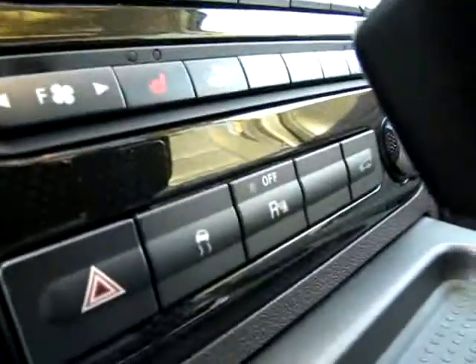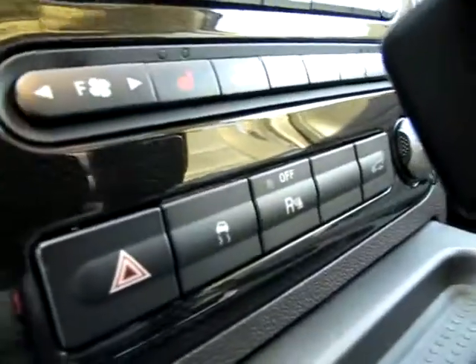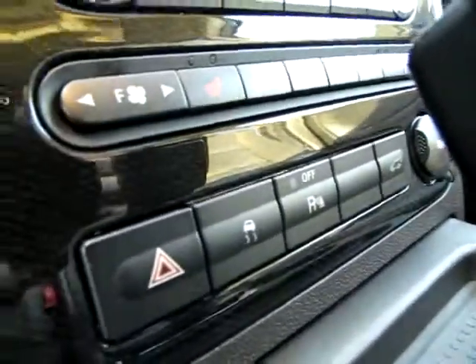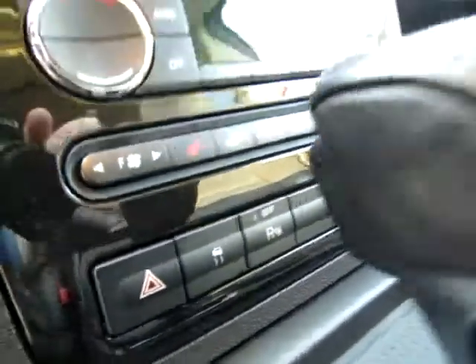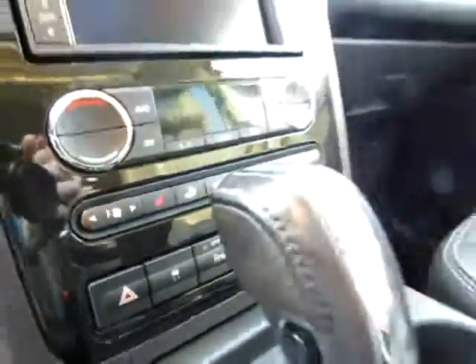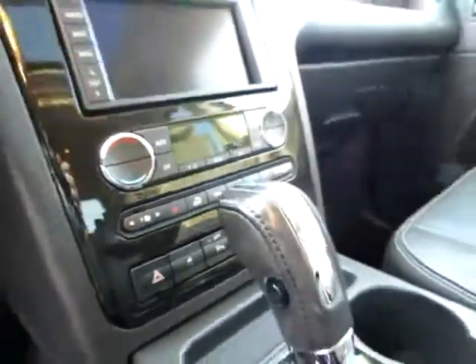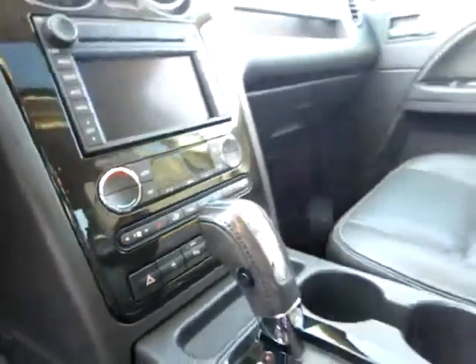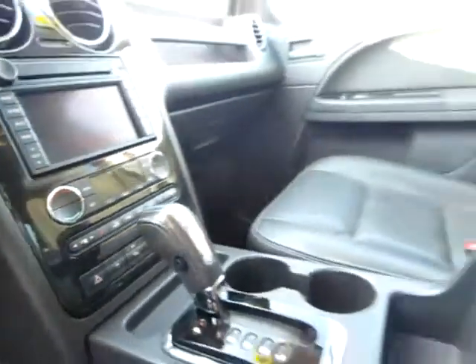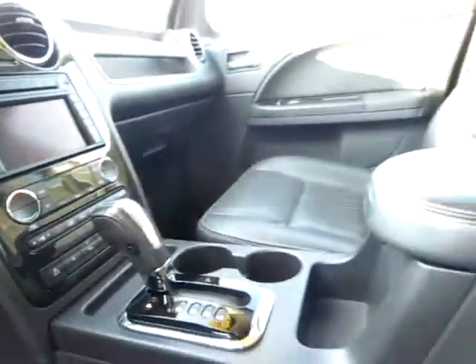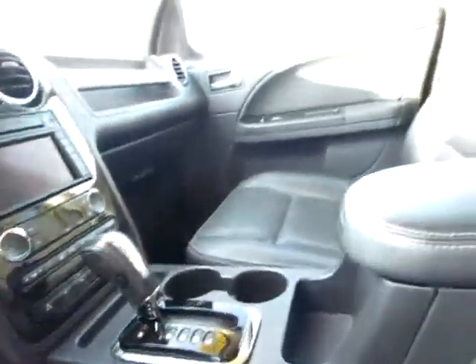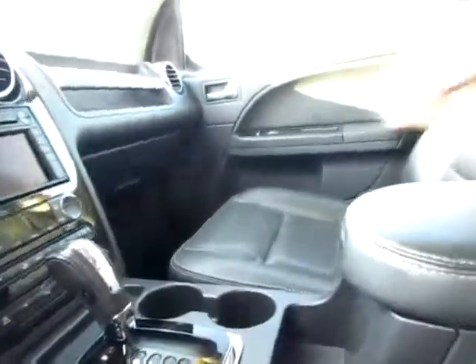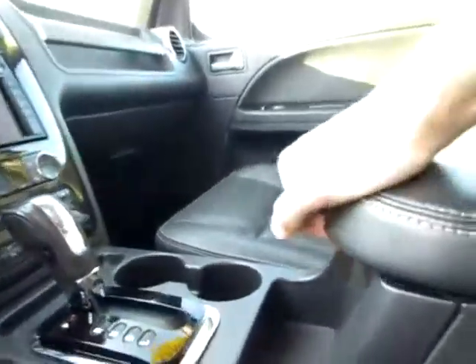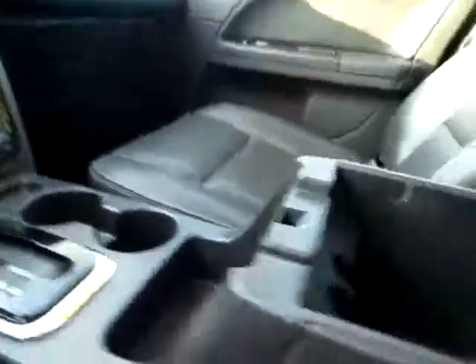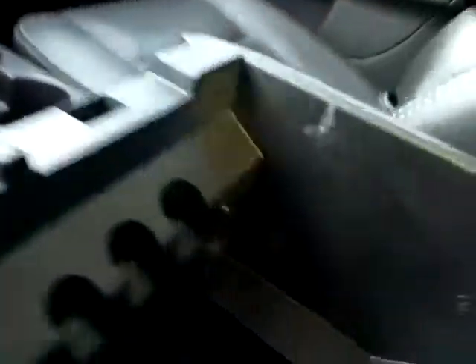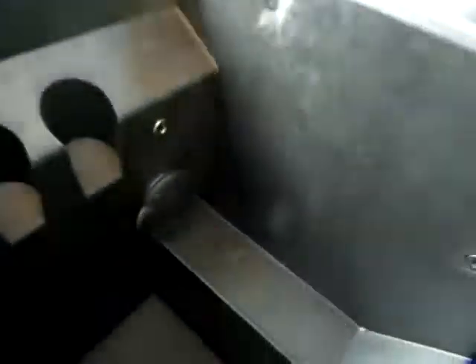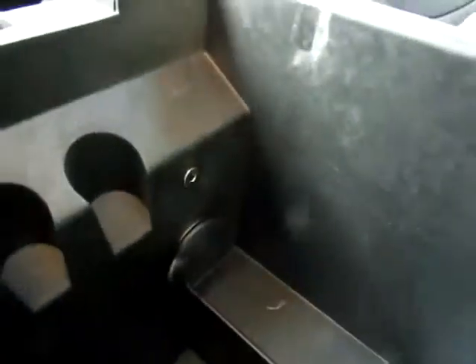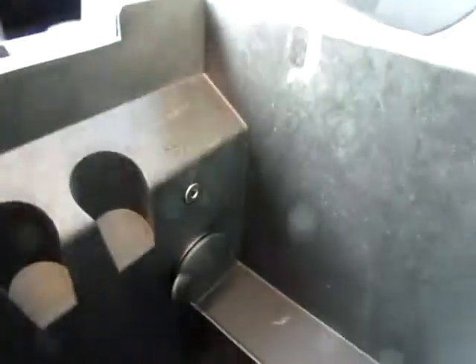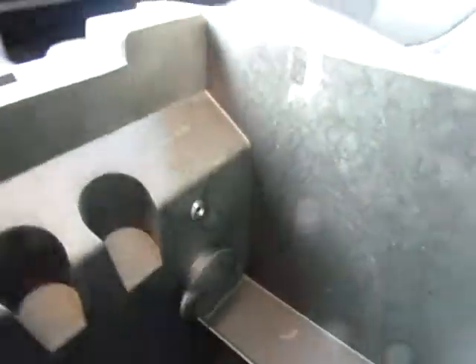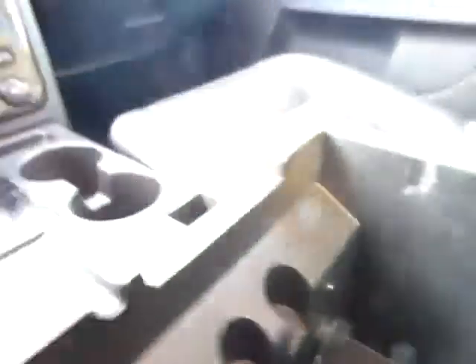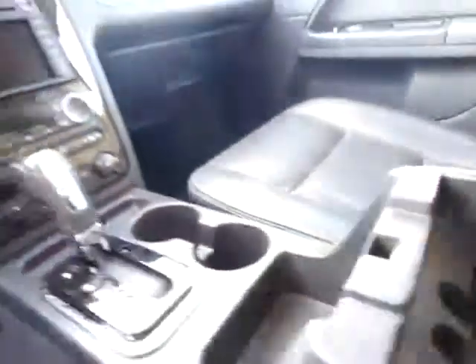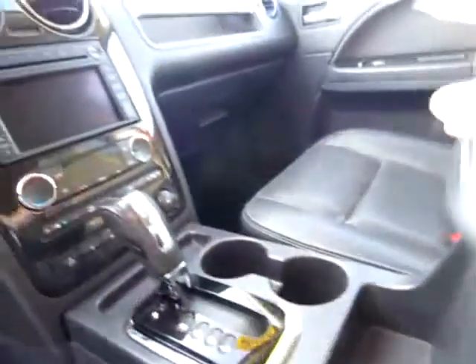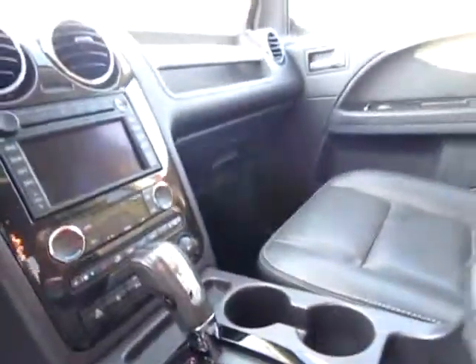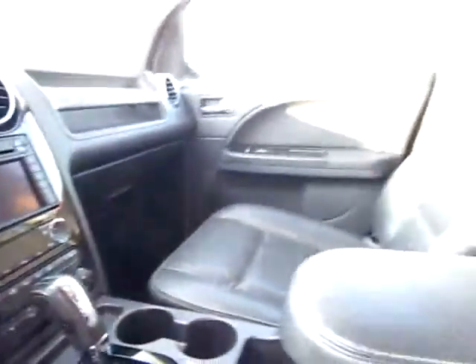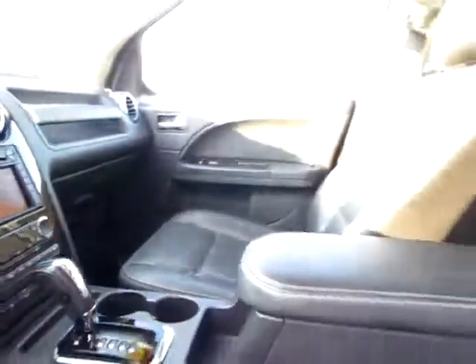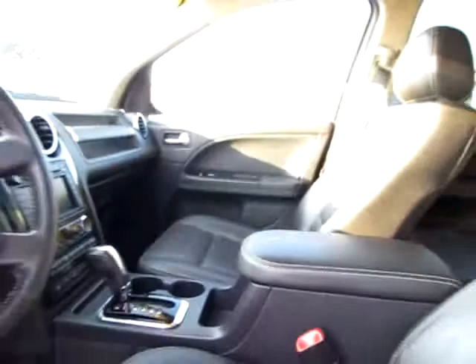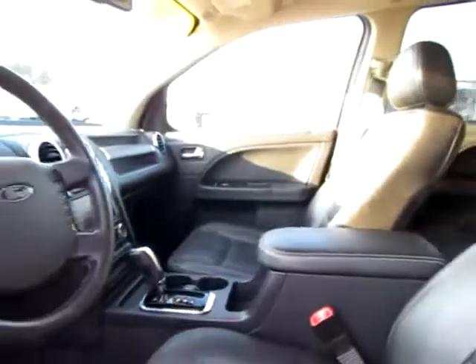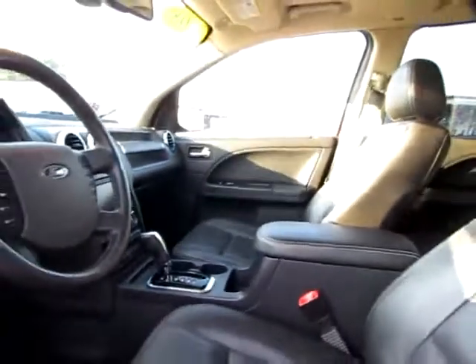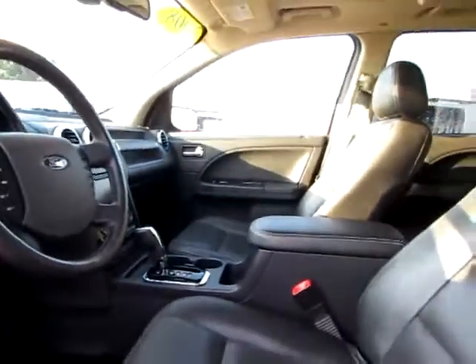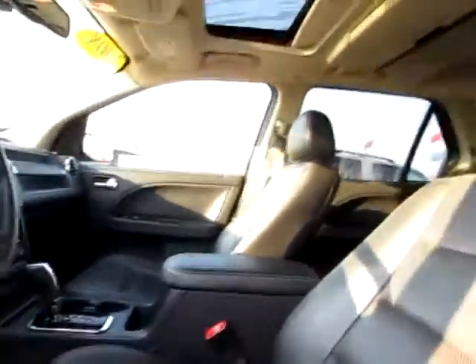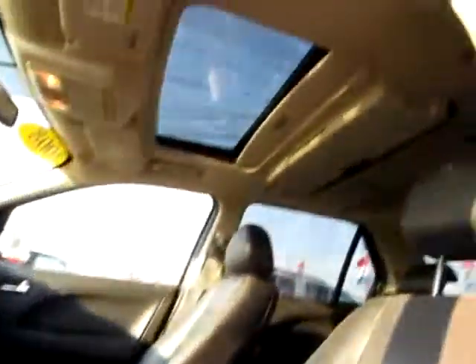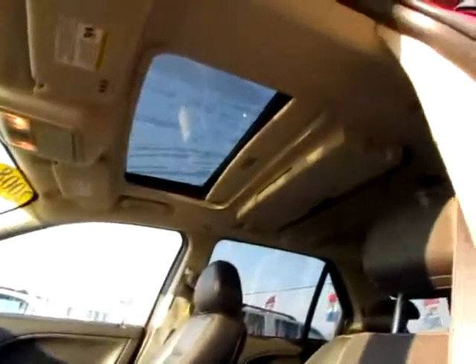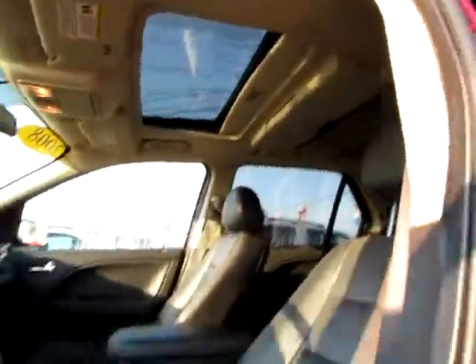Traction control. We've also got heated seats on both sides. Don't miss the audio input jack so you can carry thousands of your favorite songs with you wherever you go. To top it all off, we've got a sunroof.